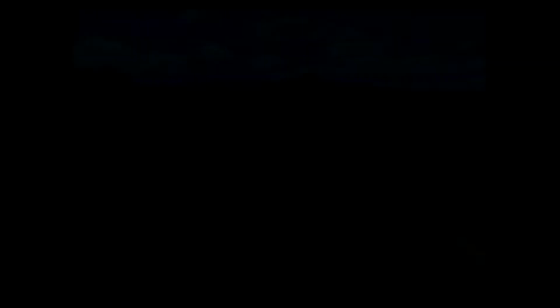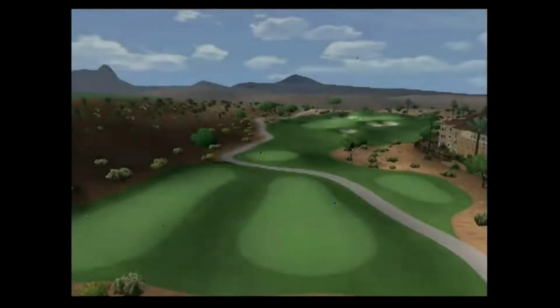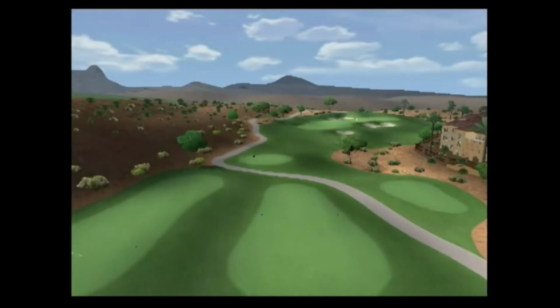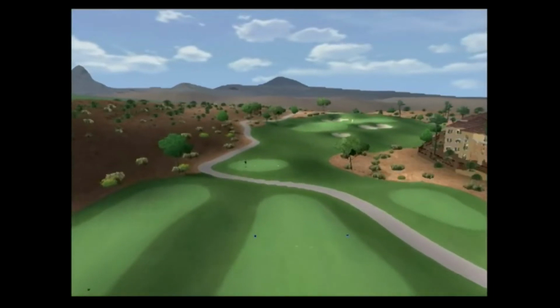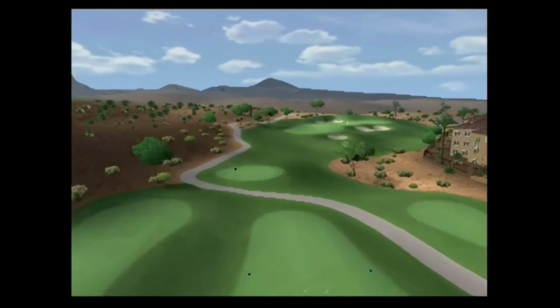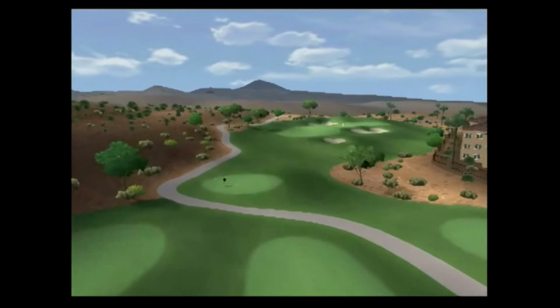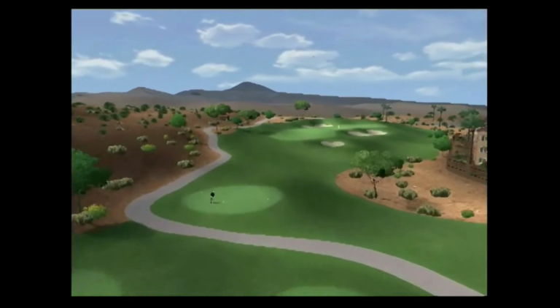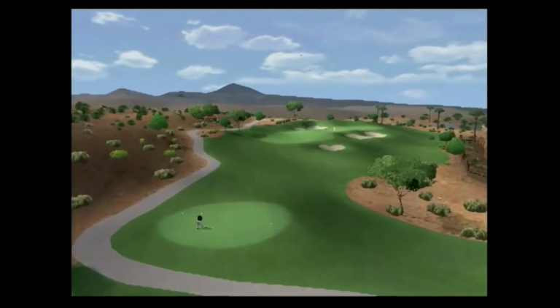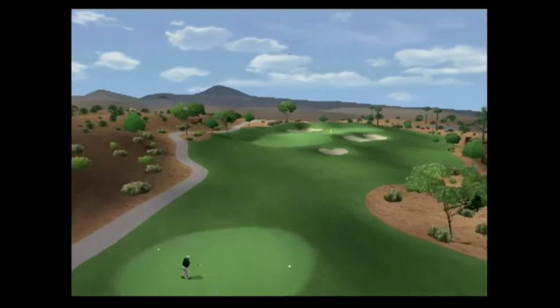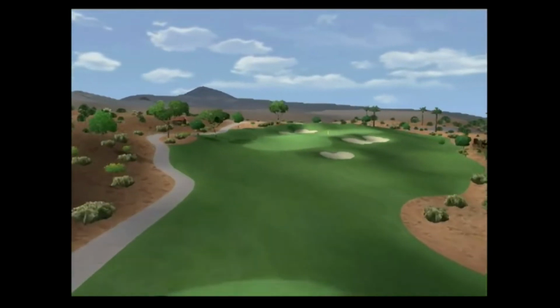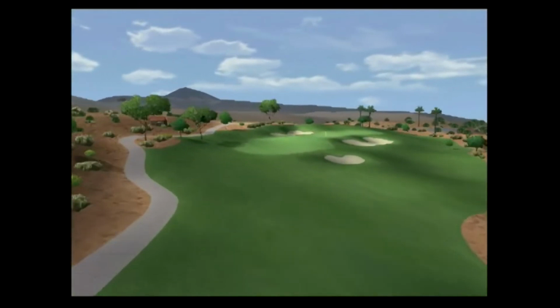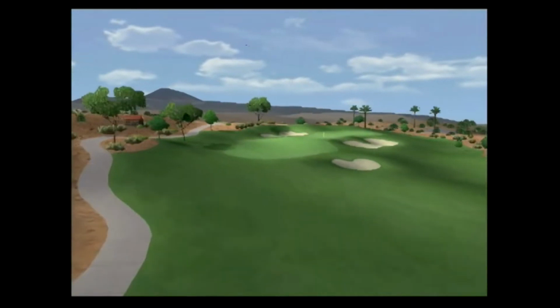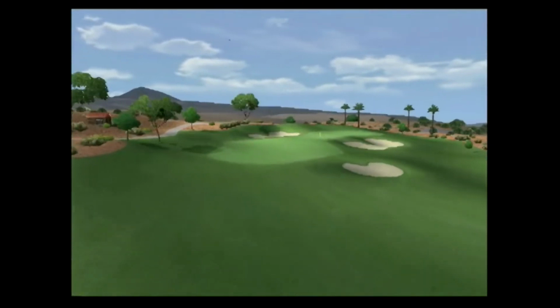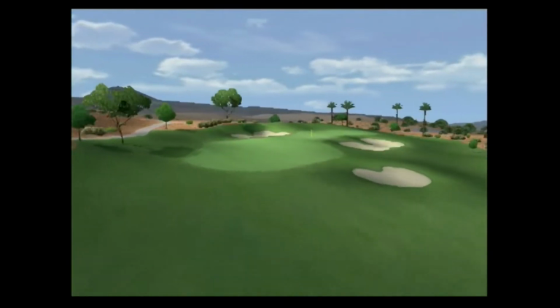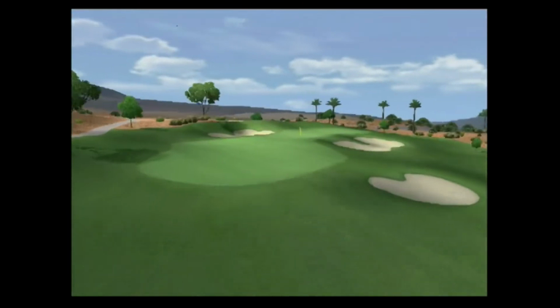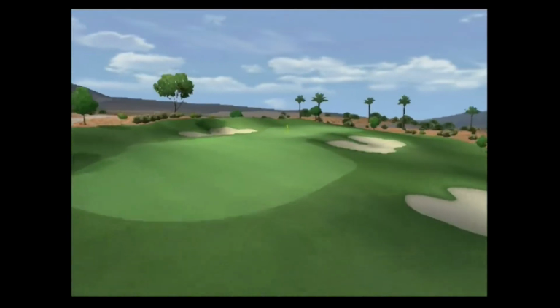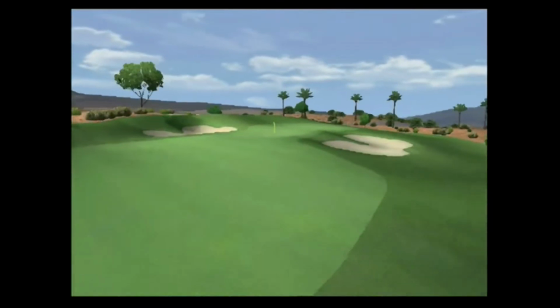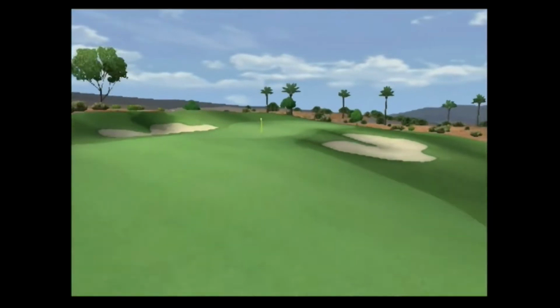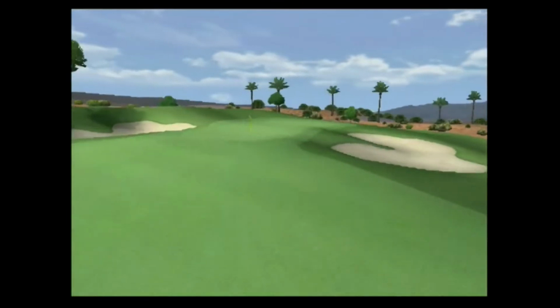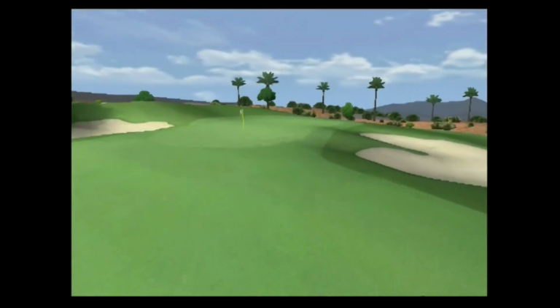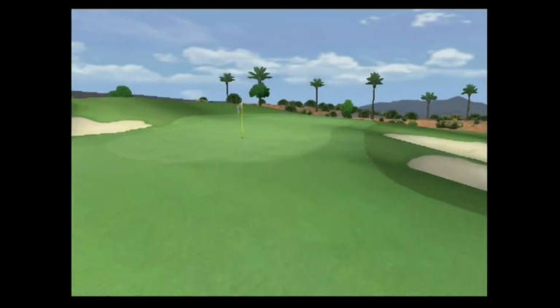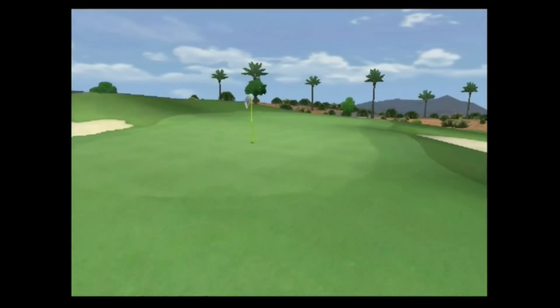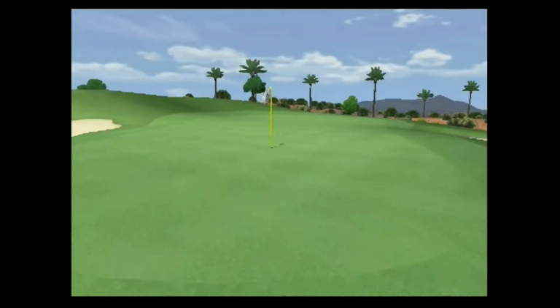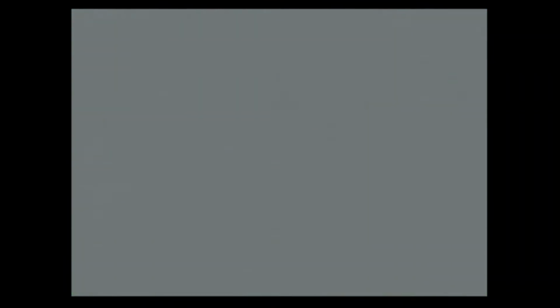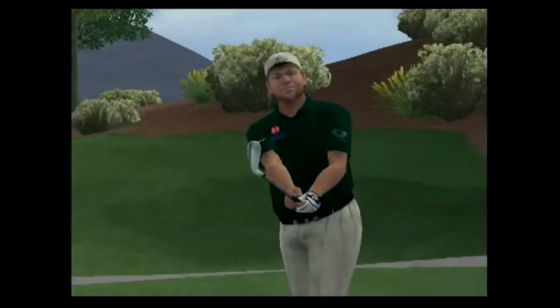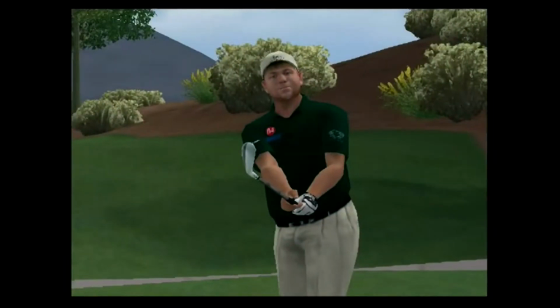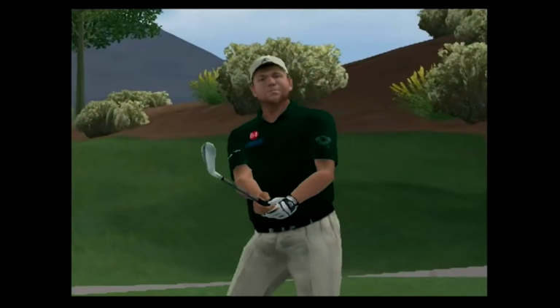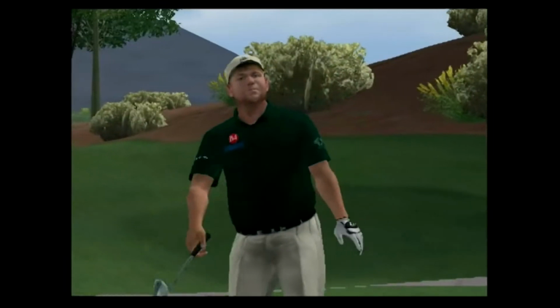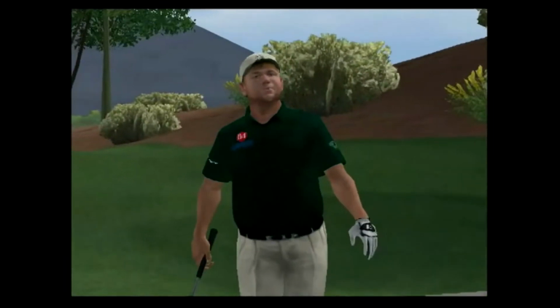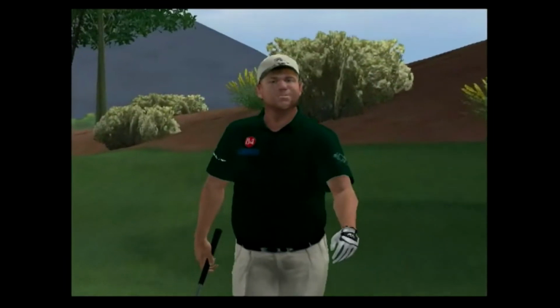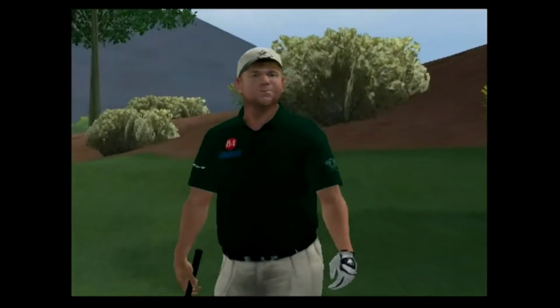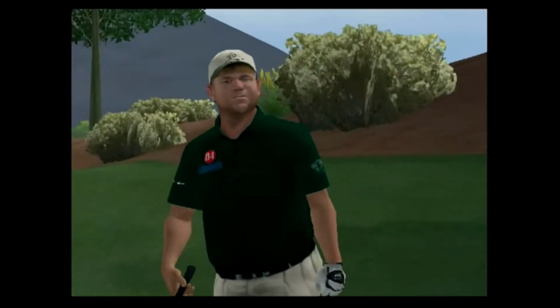Hole four, the first par three at Reflection Bay, offers little room for error. Aim true, or your shot won't find the narrow green protected by bunkers to the right and left.